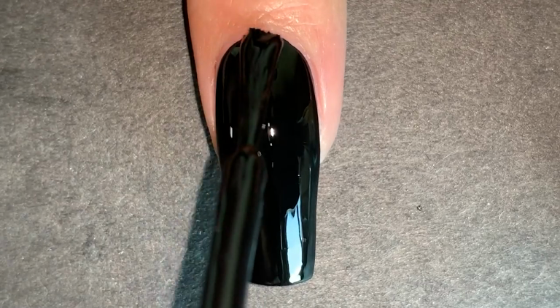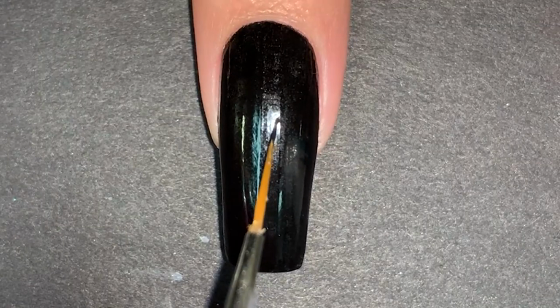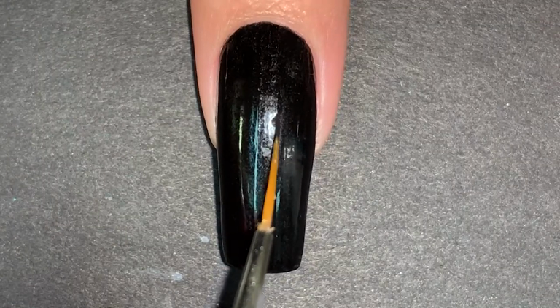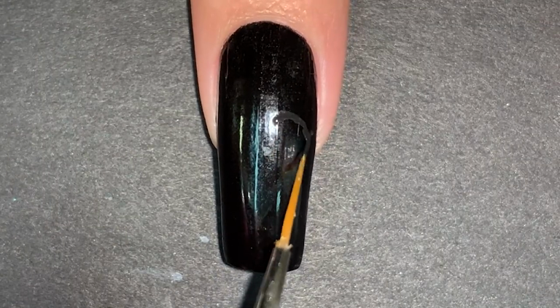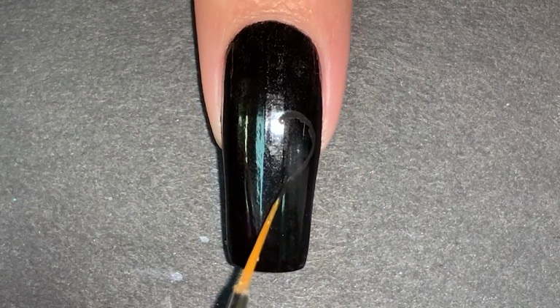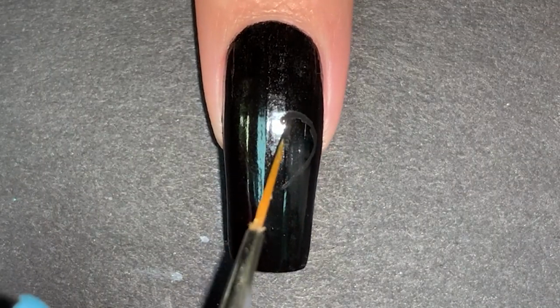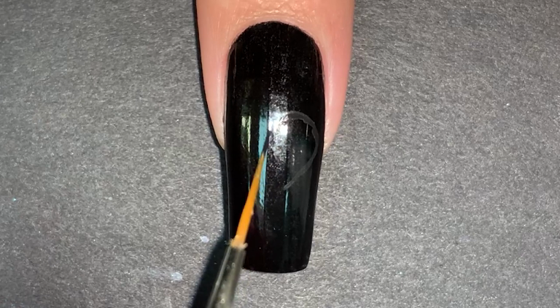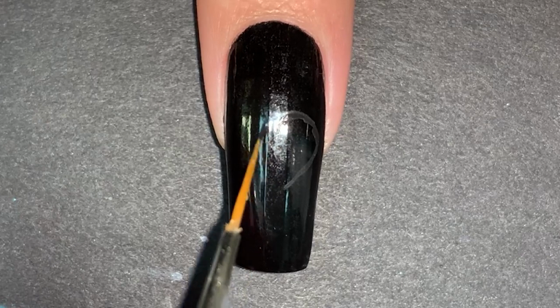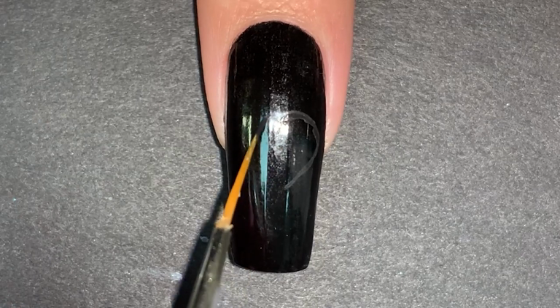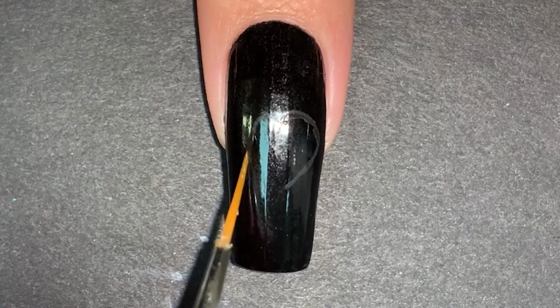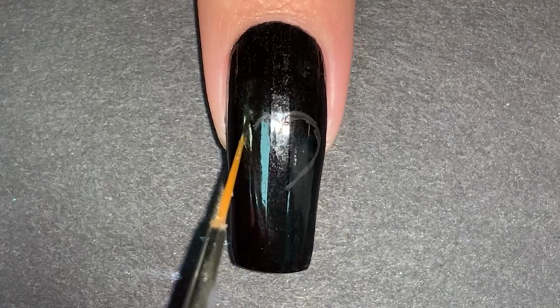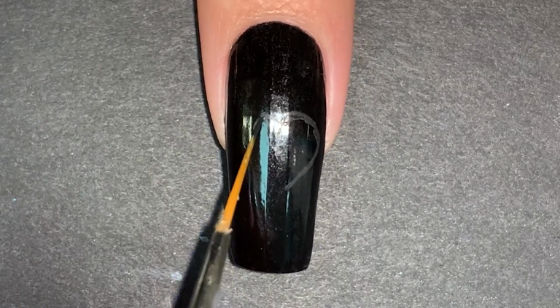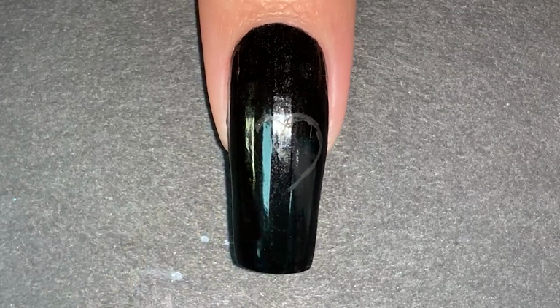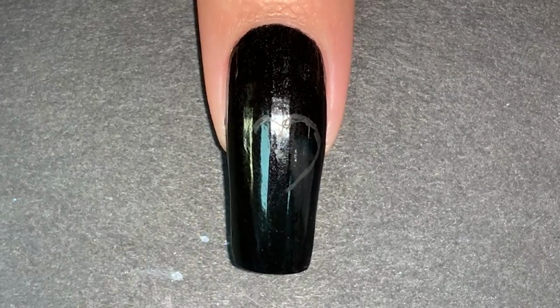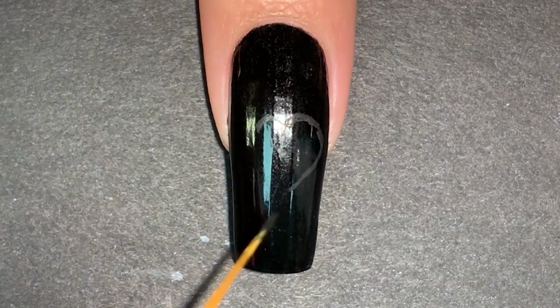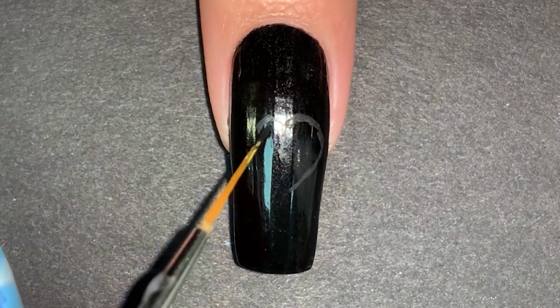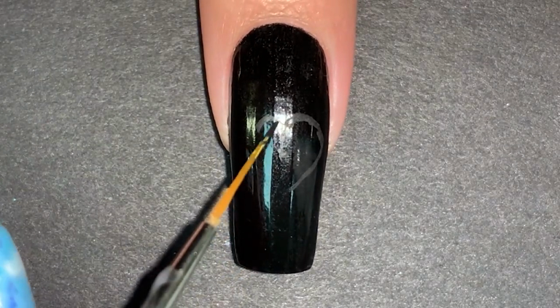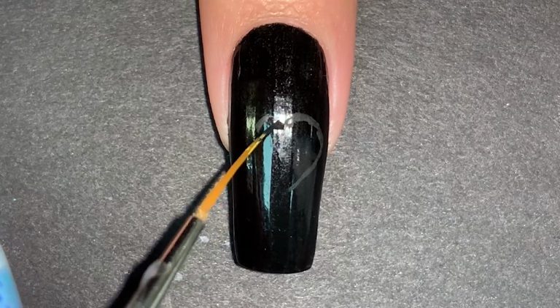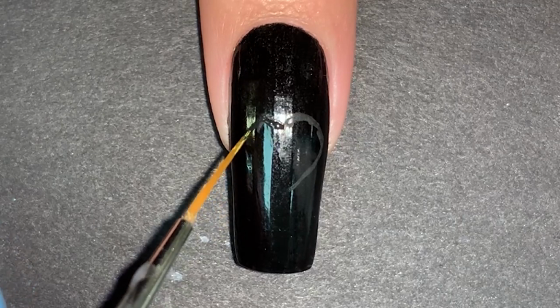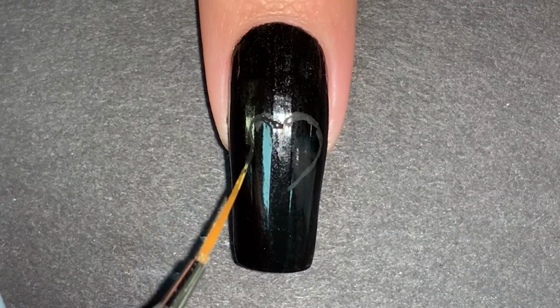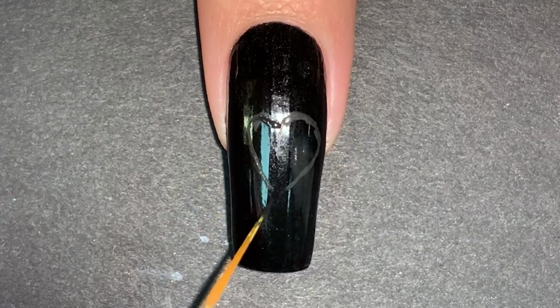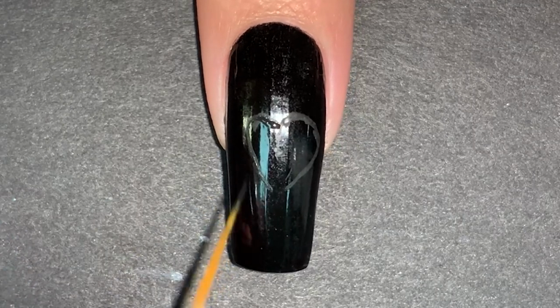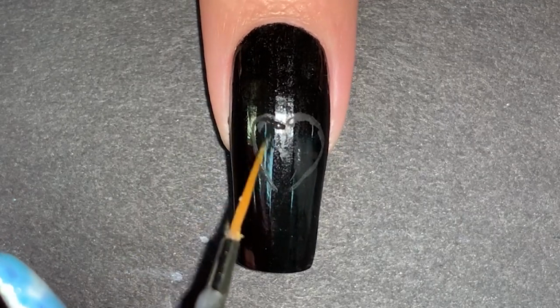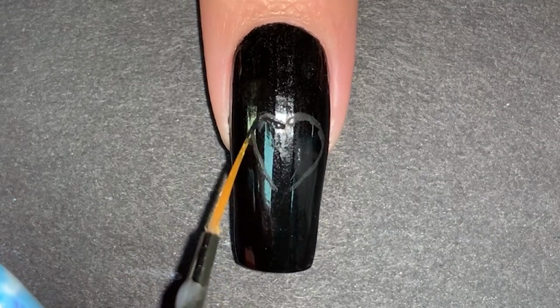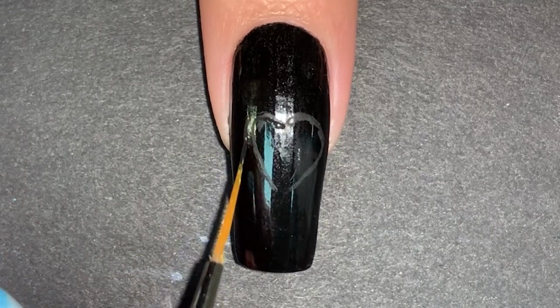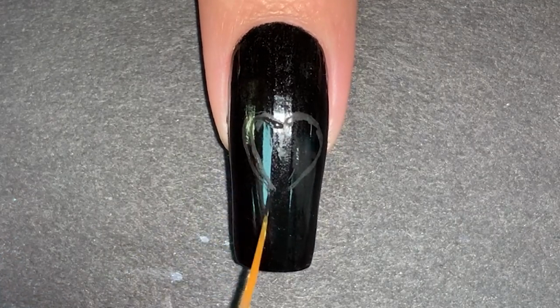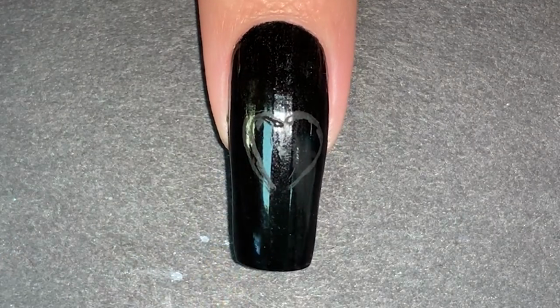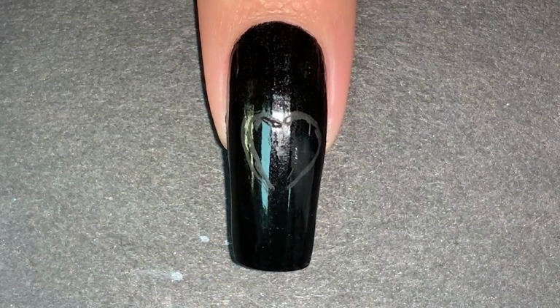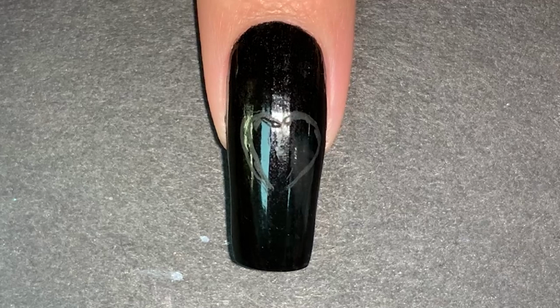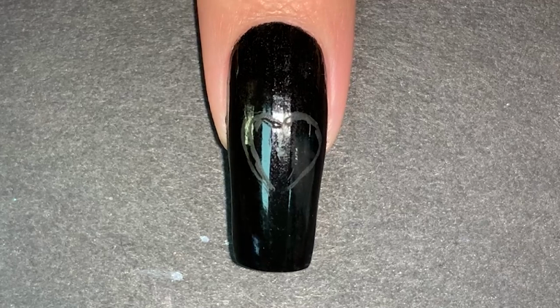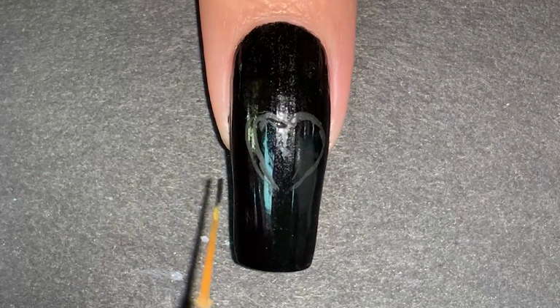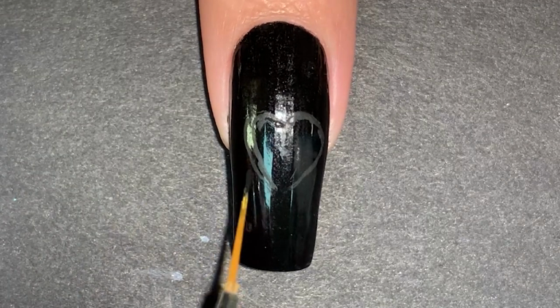You could skip this next step but I found it helpful — I painted a rough draft of what I wanted my heart to look like with black acrylic paint. It also helps me when I film tutorials because I have to paint everything upside down, so it's just a really helpful guide.